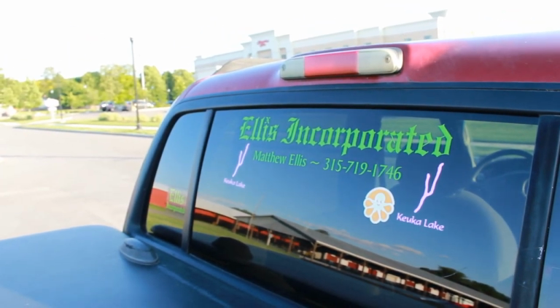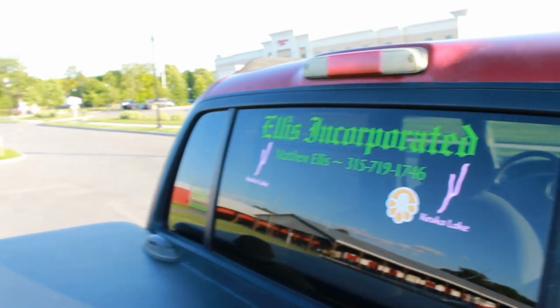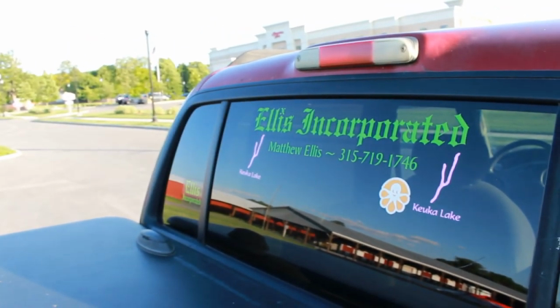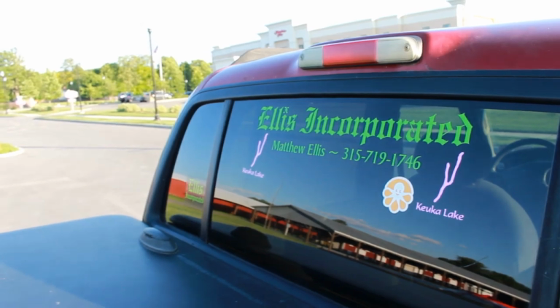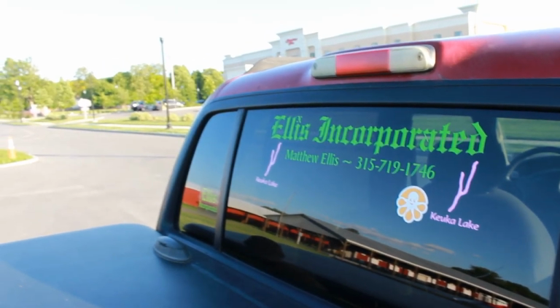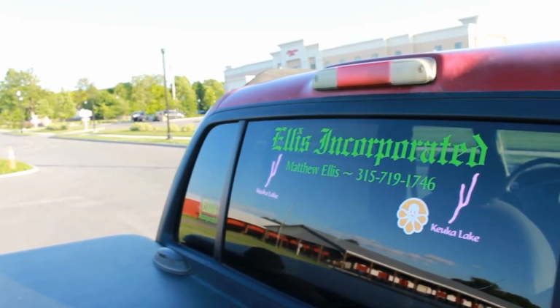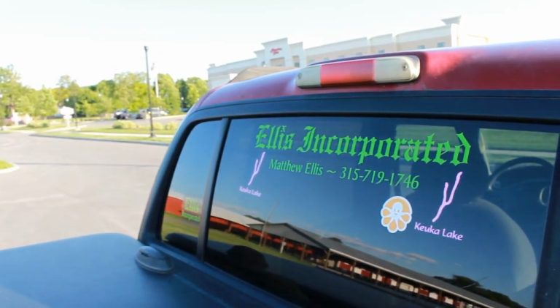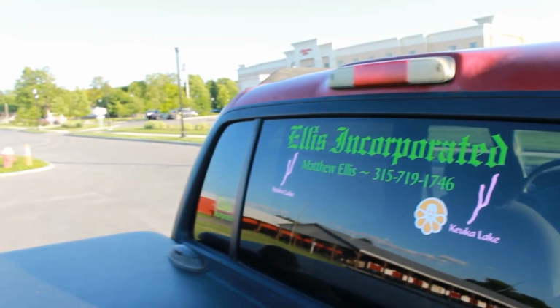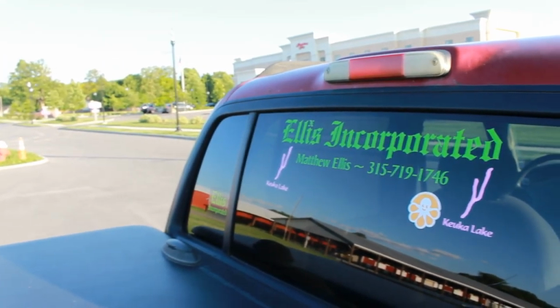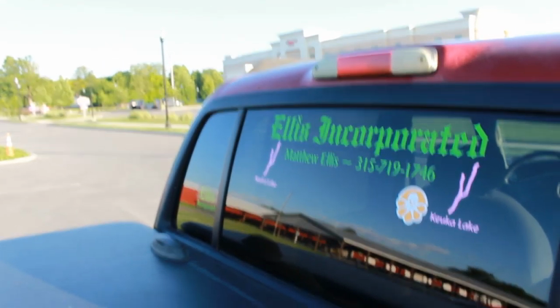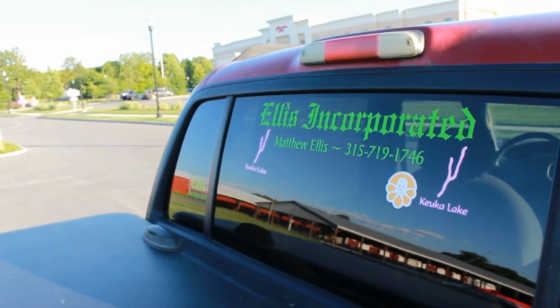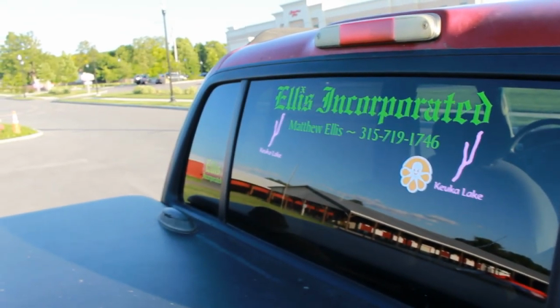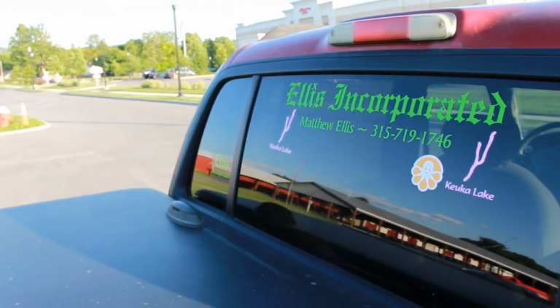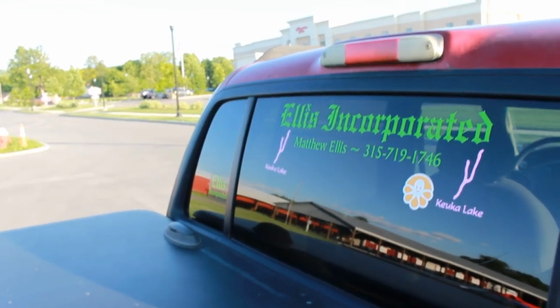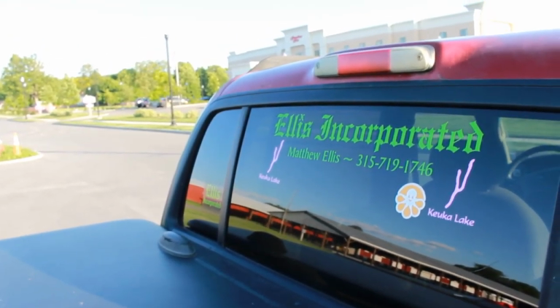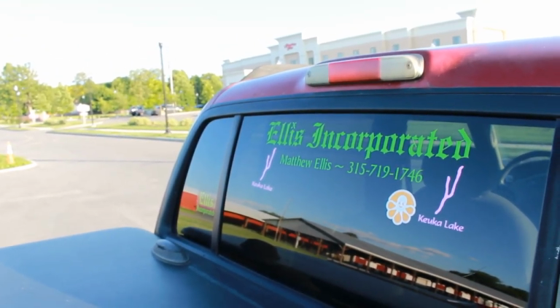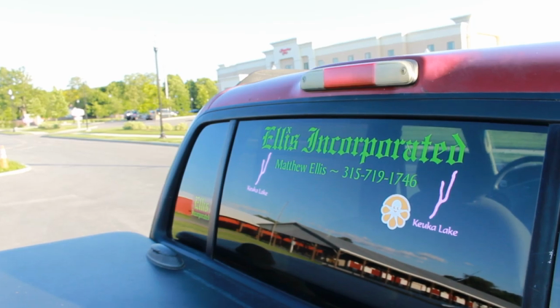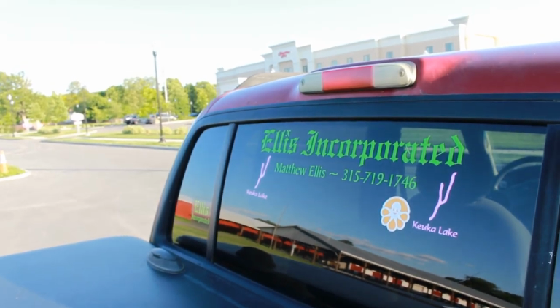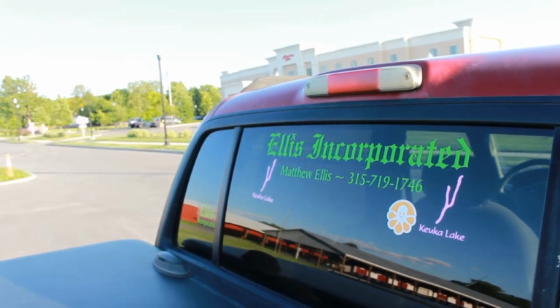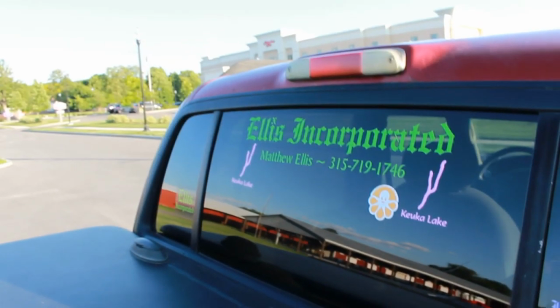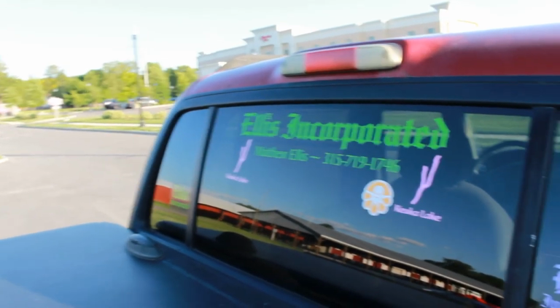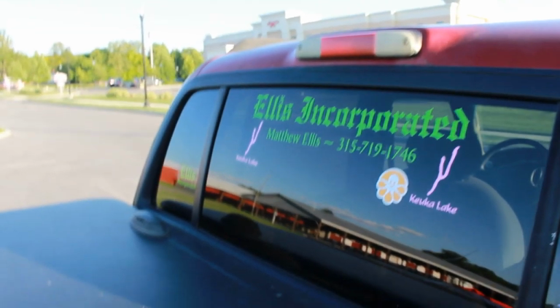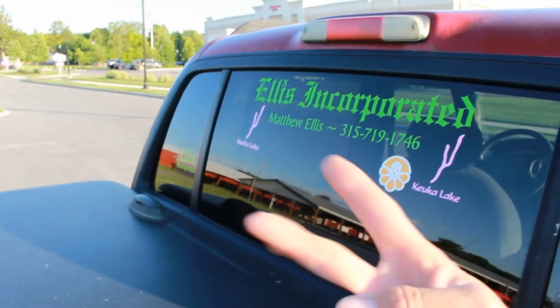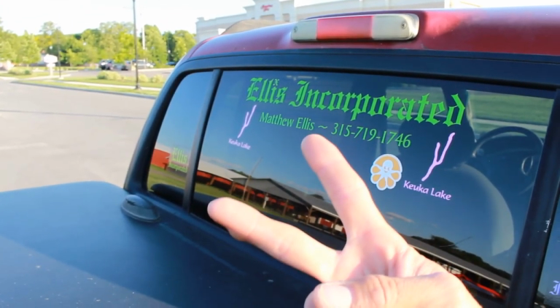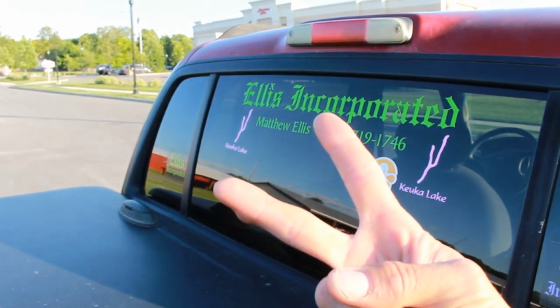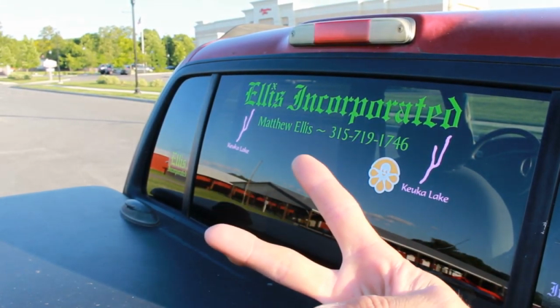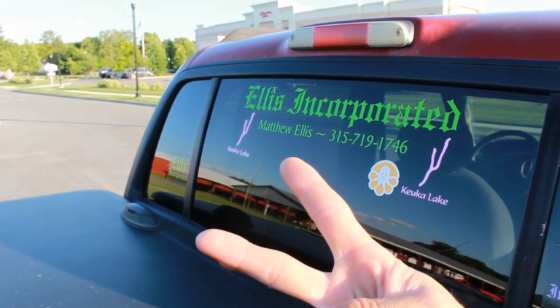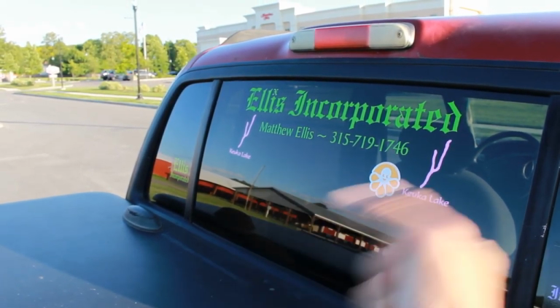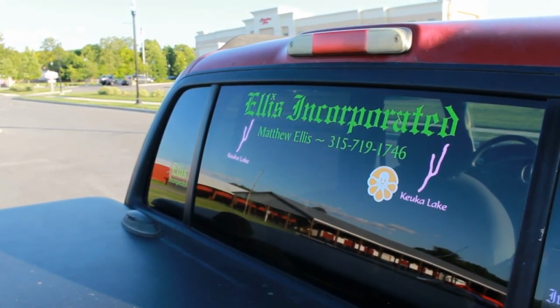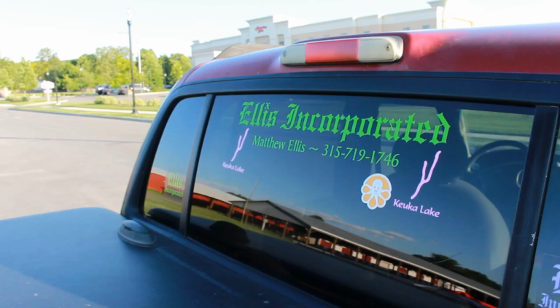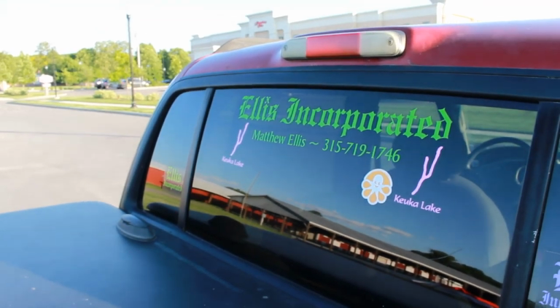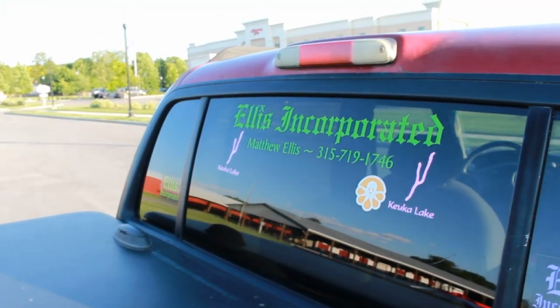Just comment down below if you like these videos. Subscribe to my channel if you do. Thank you guys, thank you for watching my videos. Matthew Ellis or Ellis Incorporated. Peace out, have a great day.